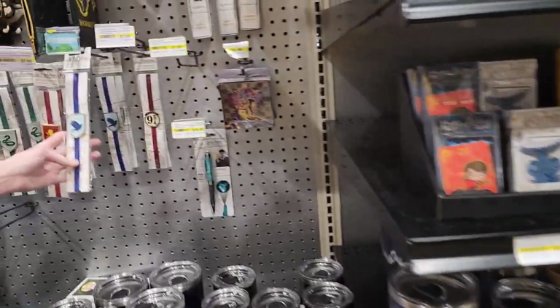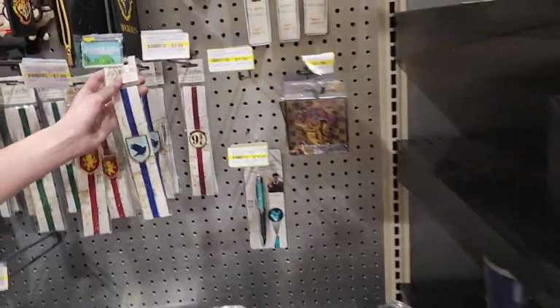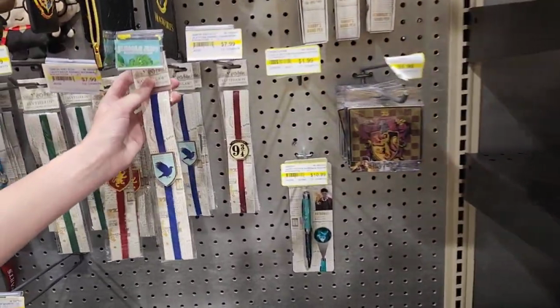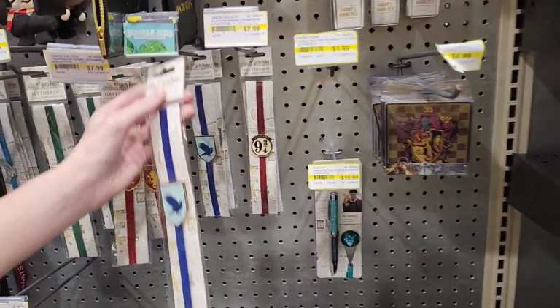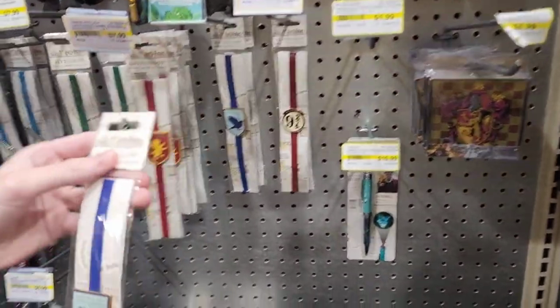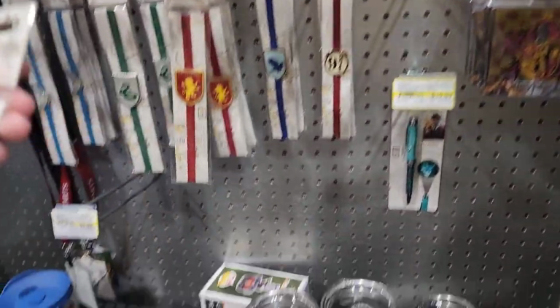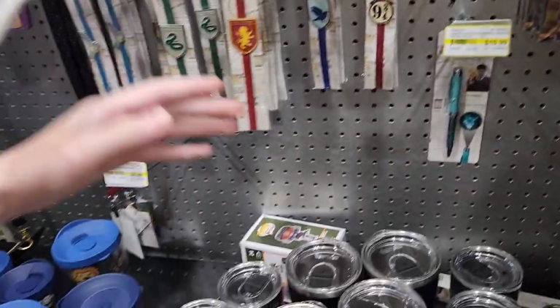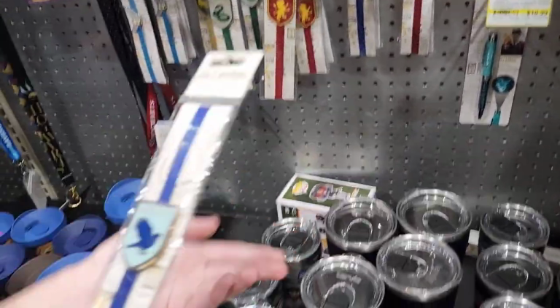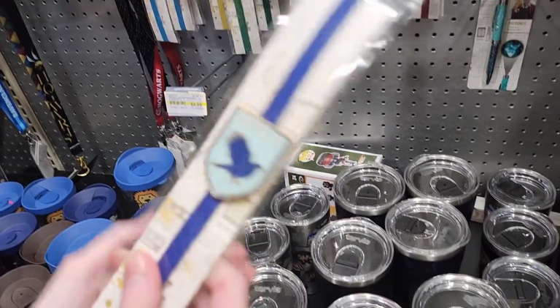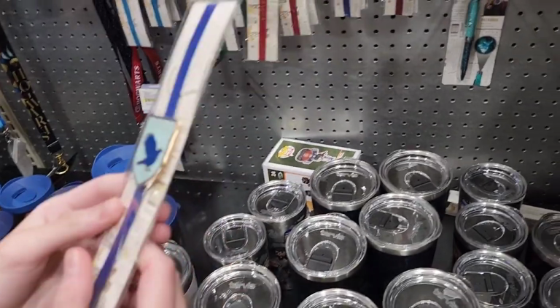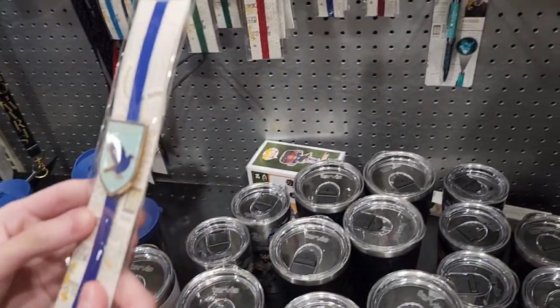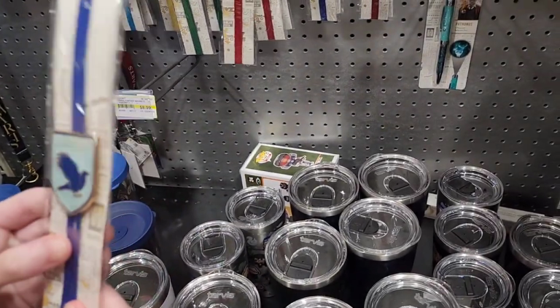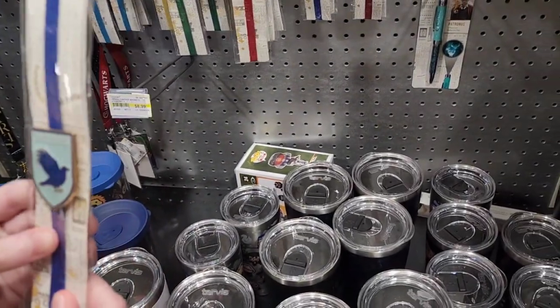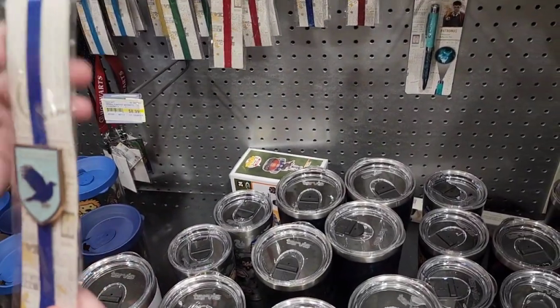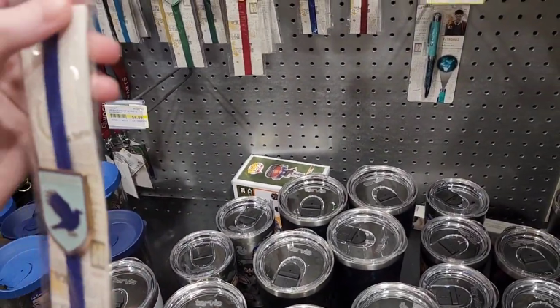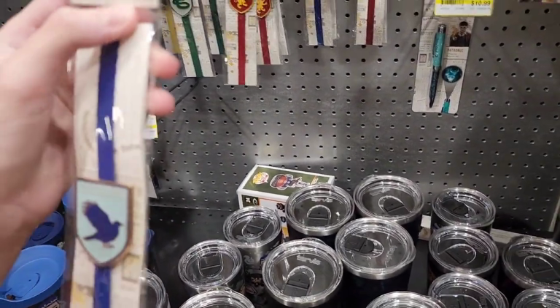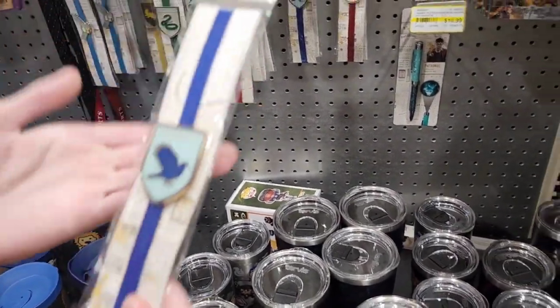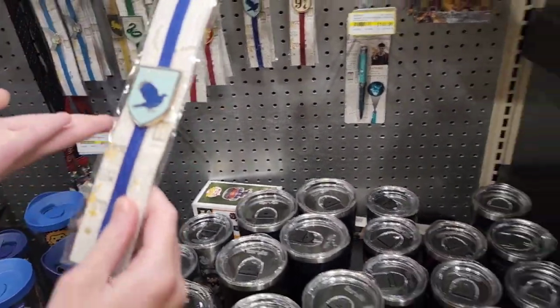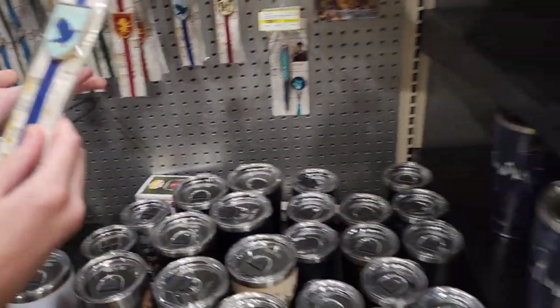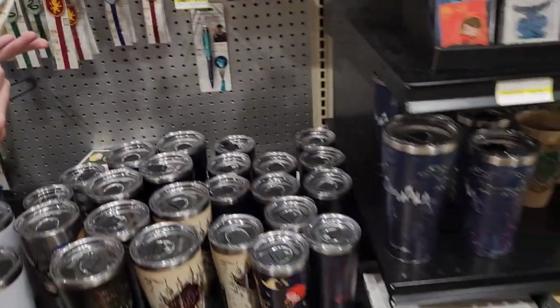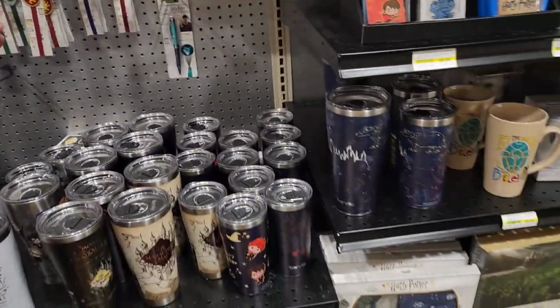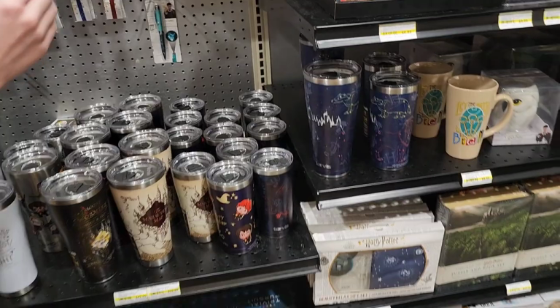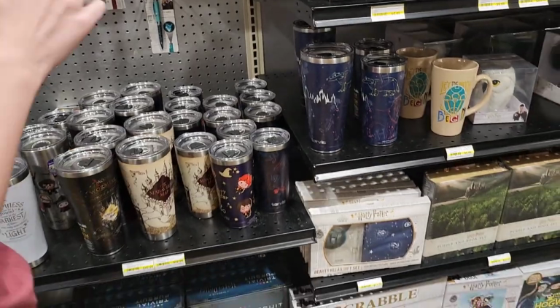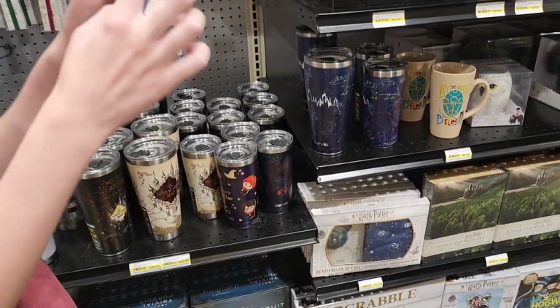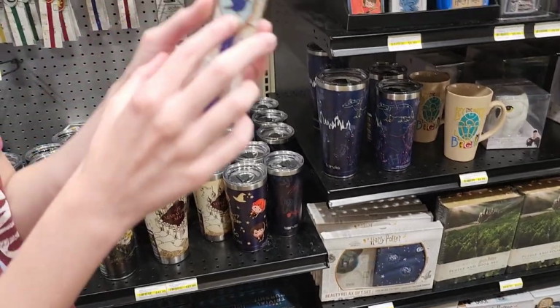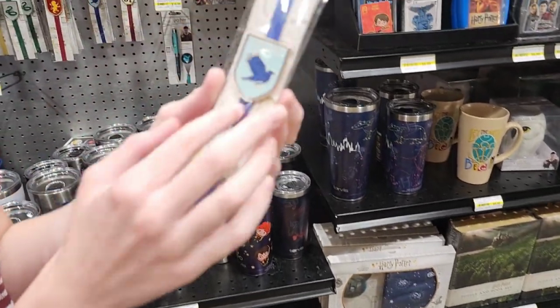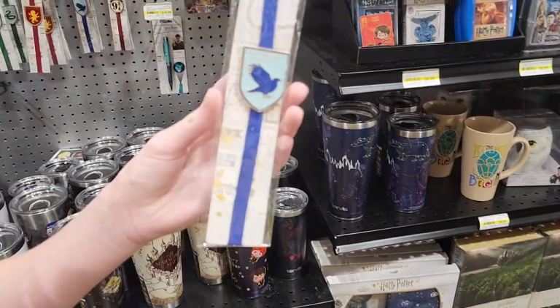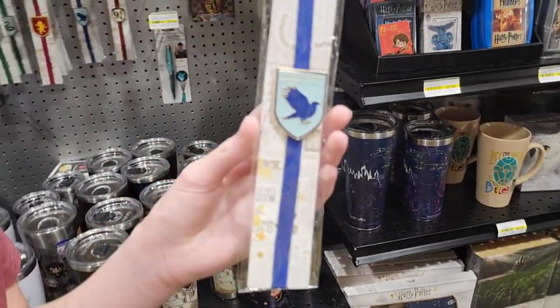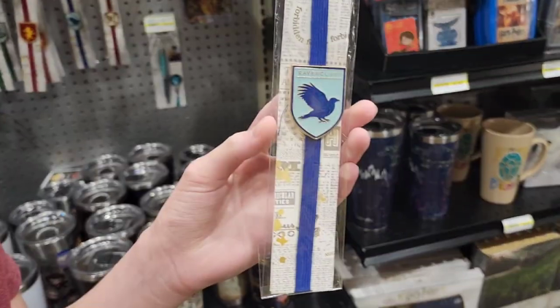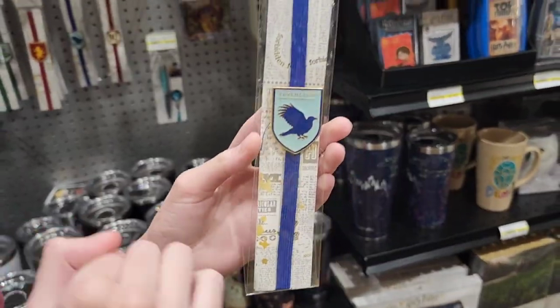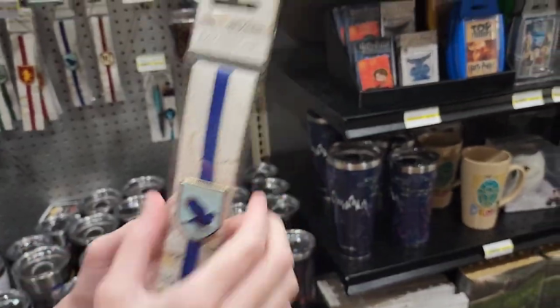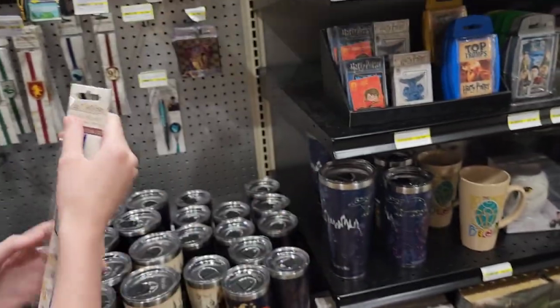Oh, bookmarks. I thought these were slaperists. Oh, slaperists? I thought they were bookmarks. They look like slaperists, yeah. I am a Ravenclaw. Are you a Ravenclaw? Yeah, it's a quiz.